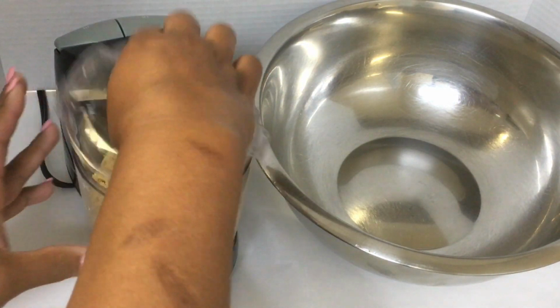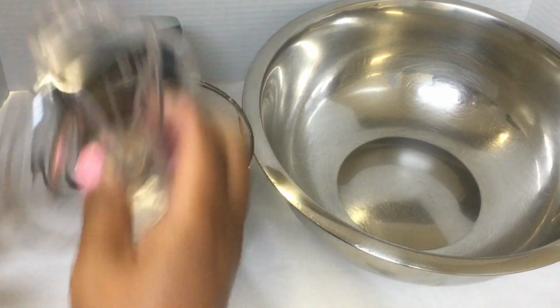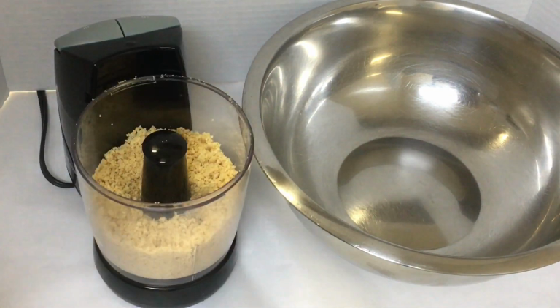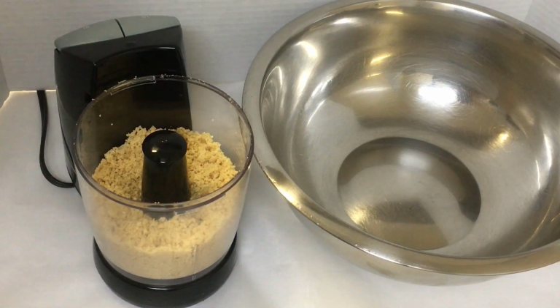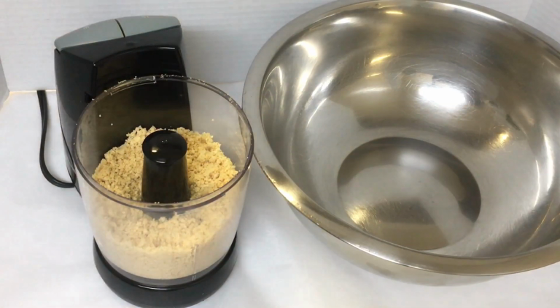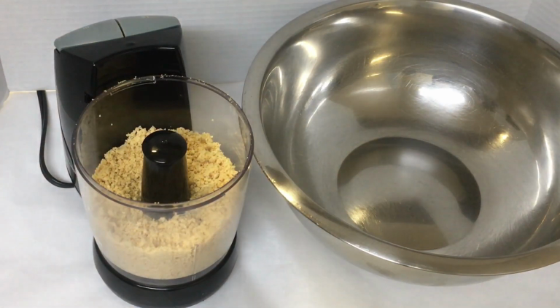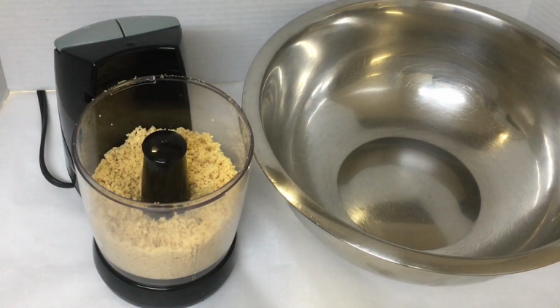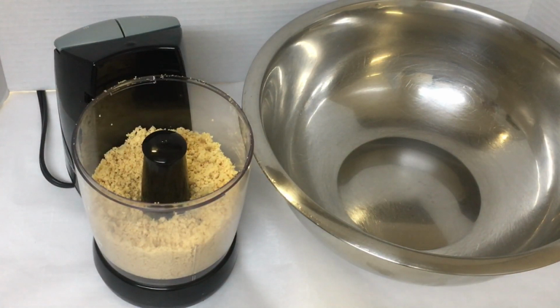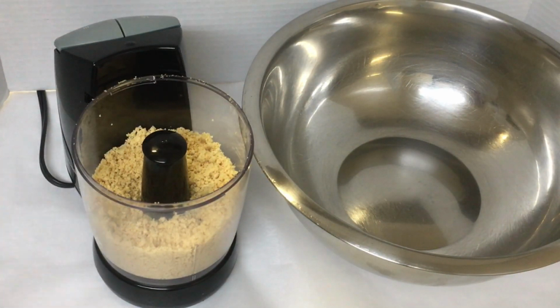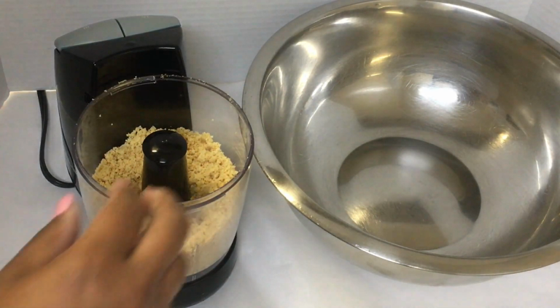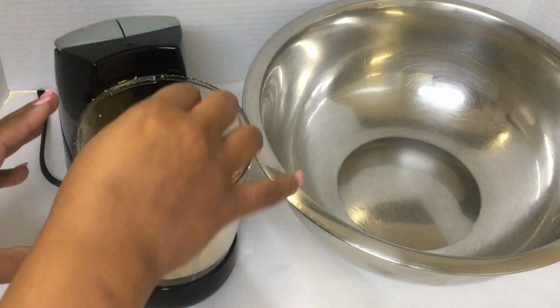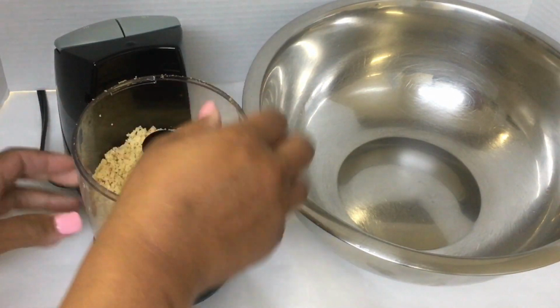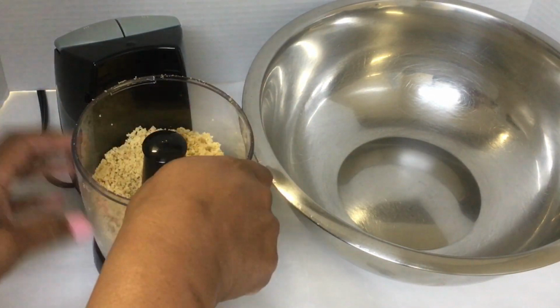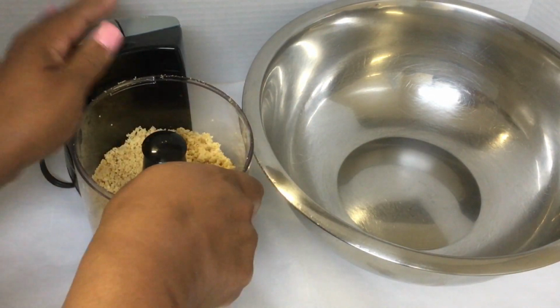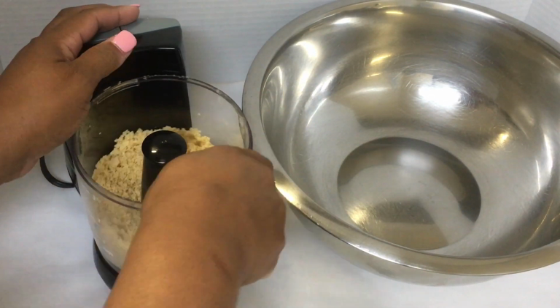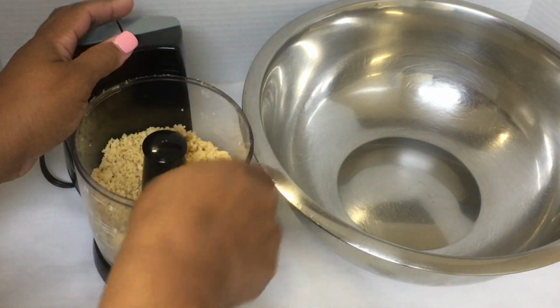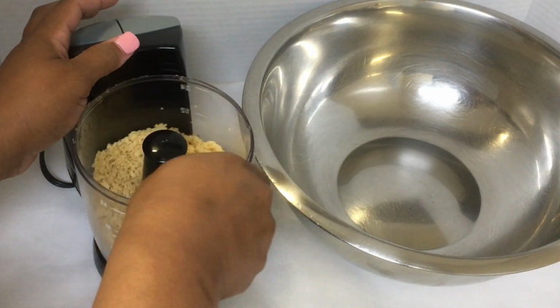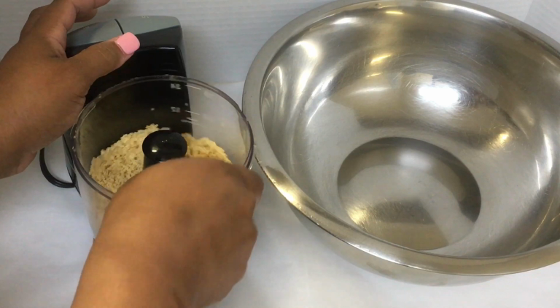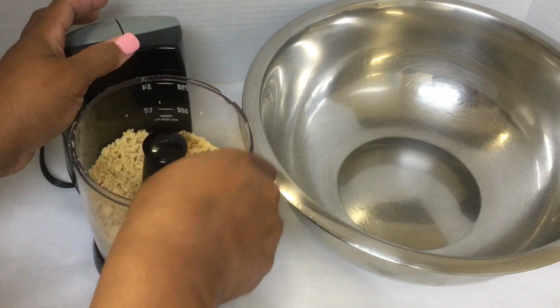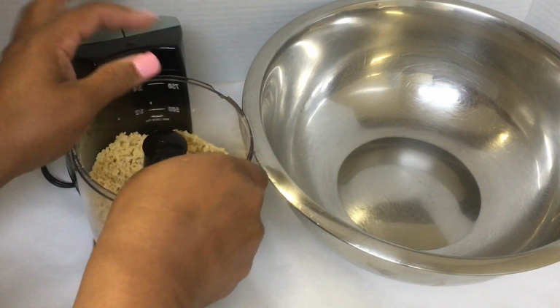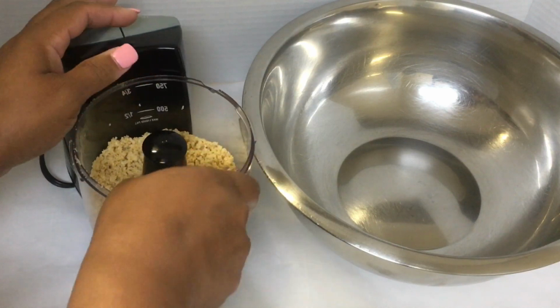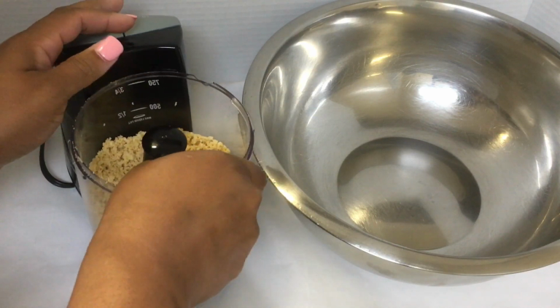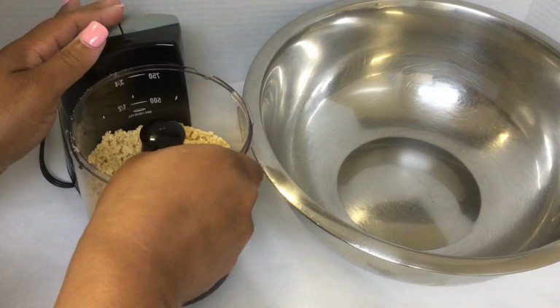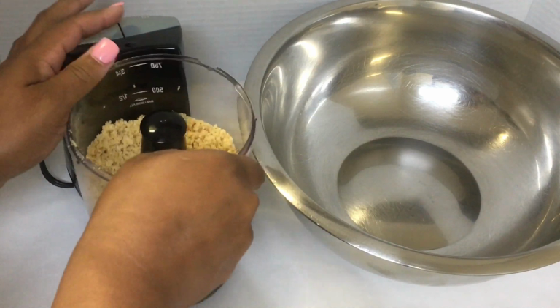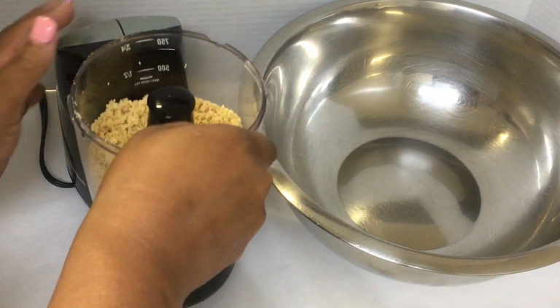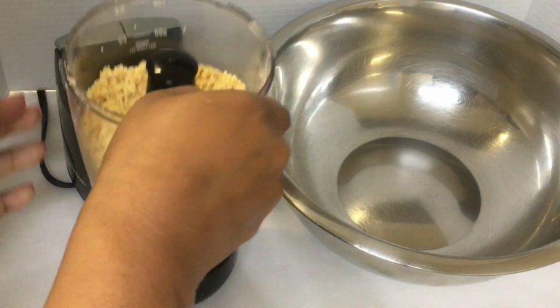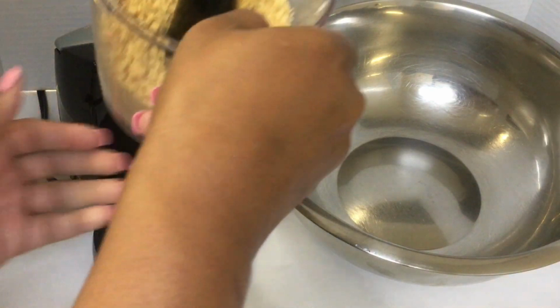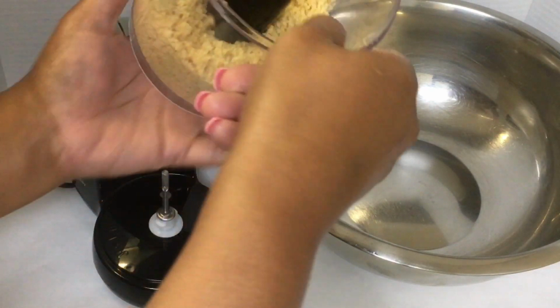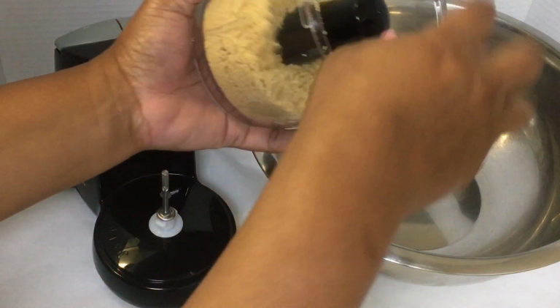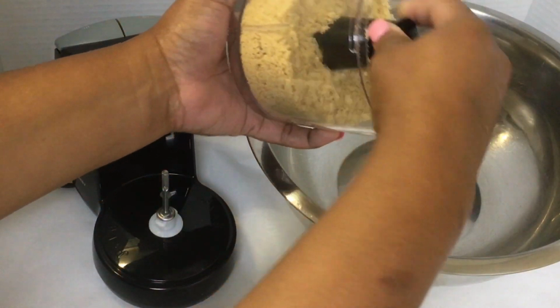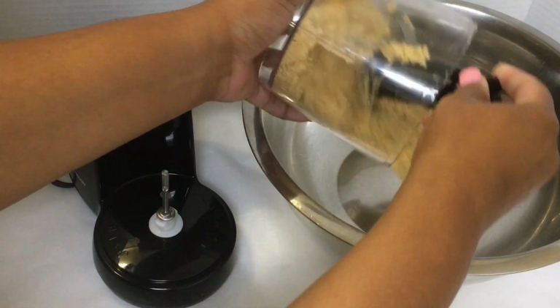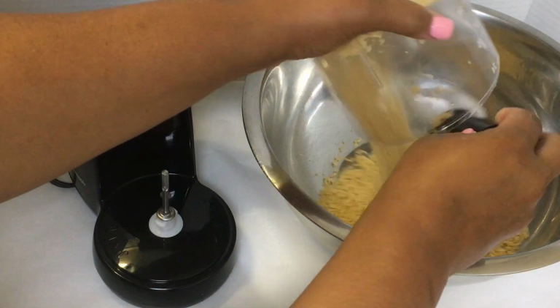Okay guys, I just chopped up 10 Oreos. I'm going to do 10 more in the middle of this bowl.